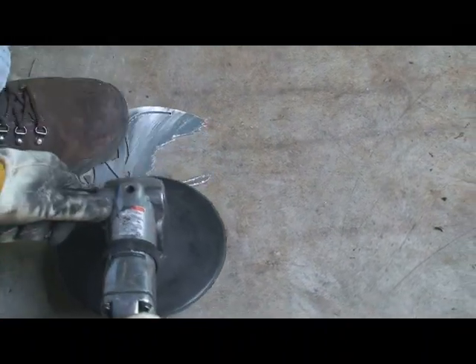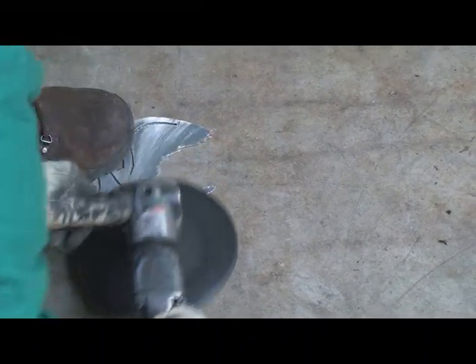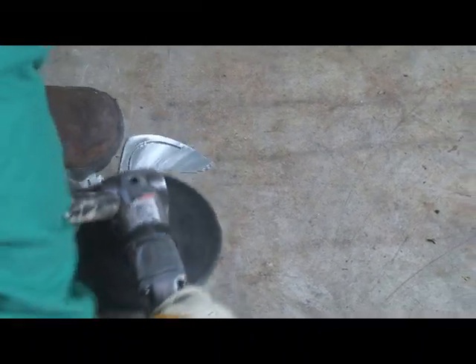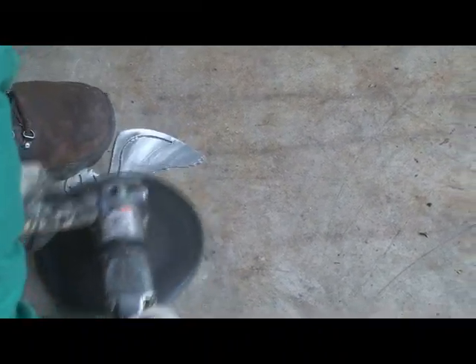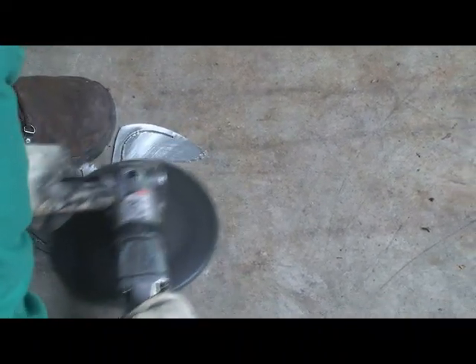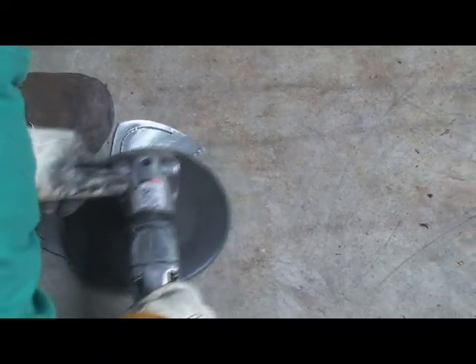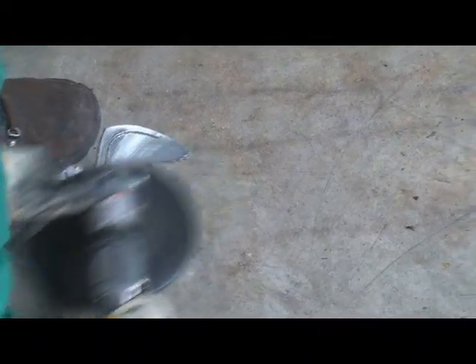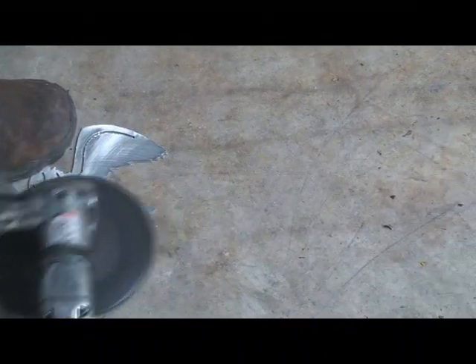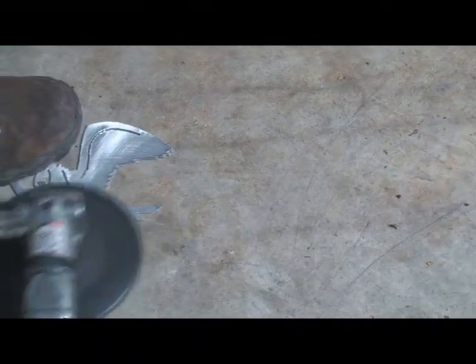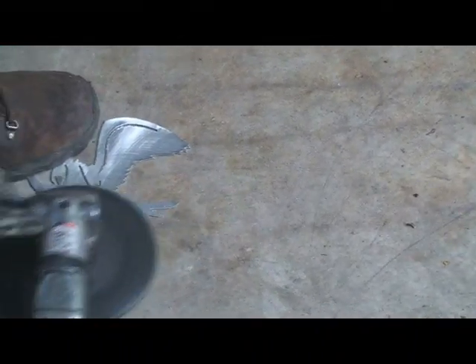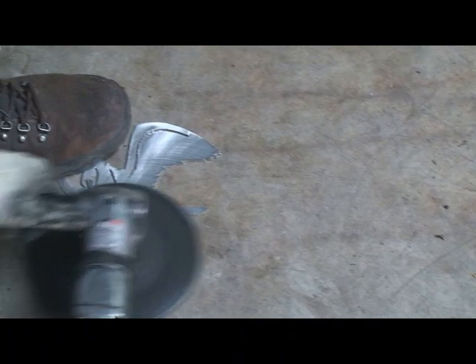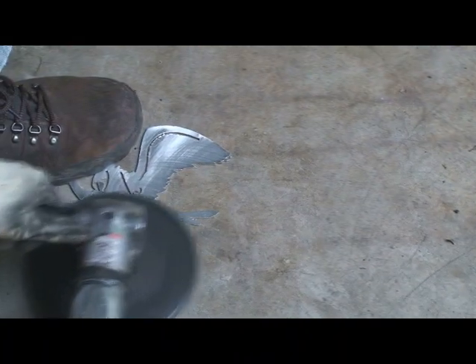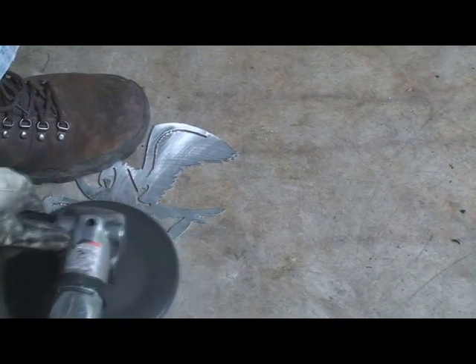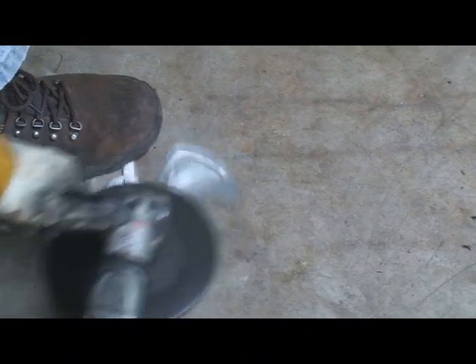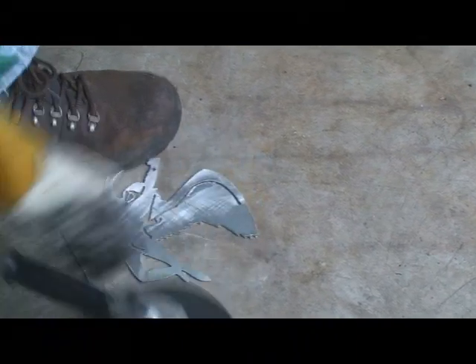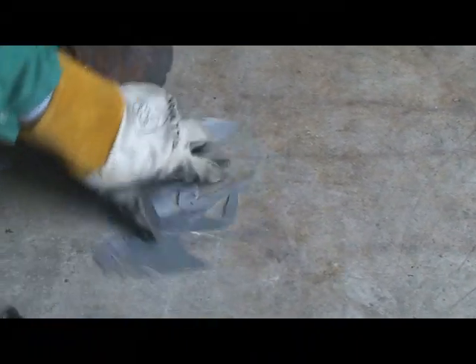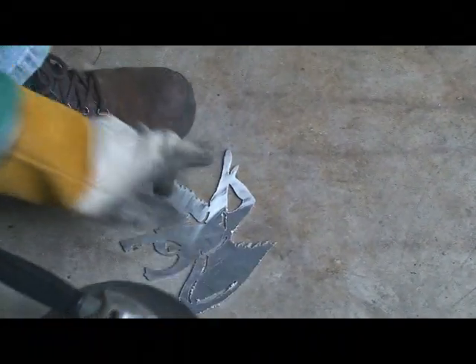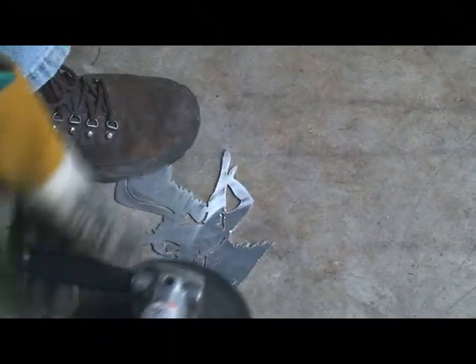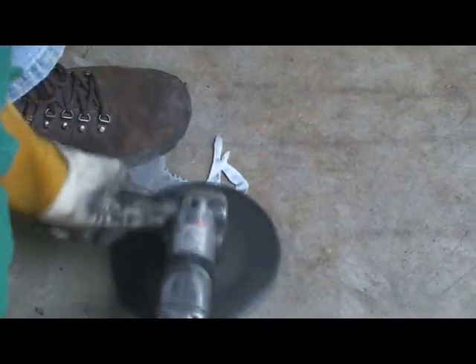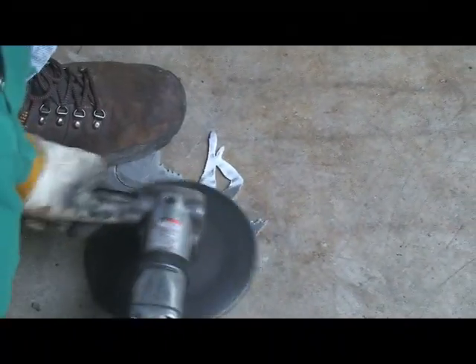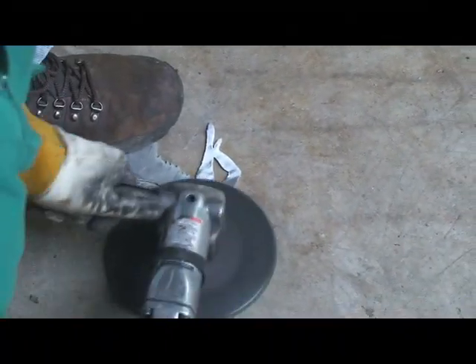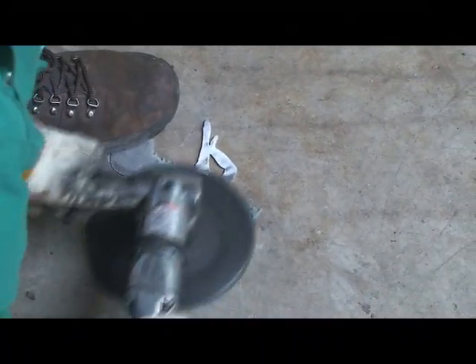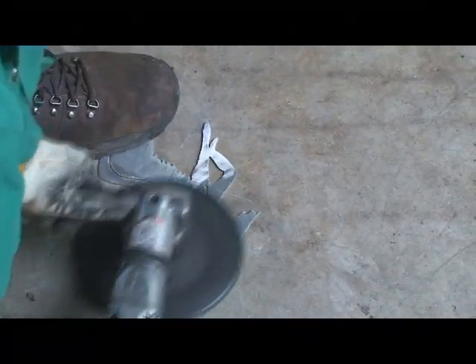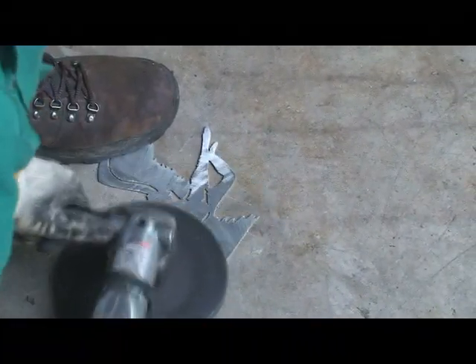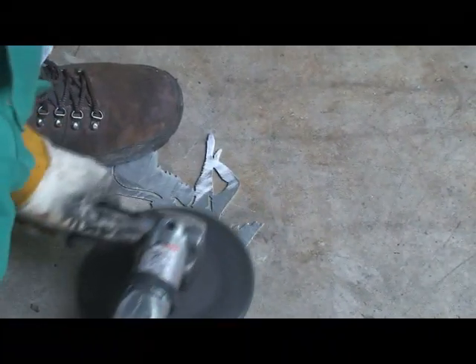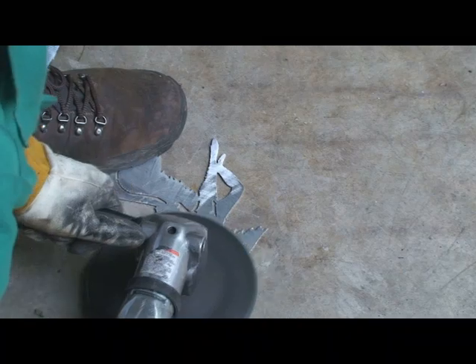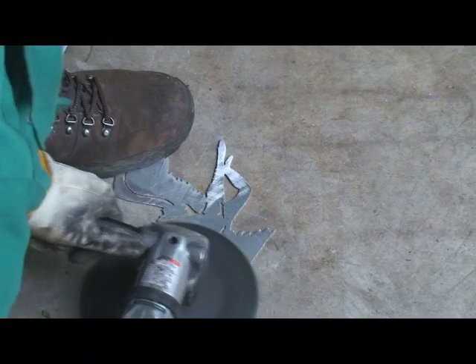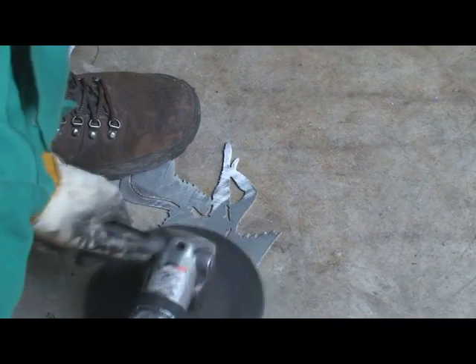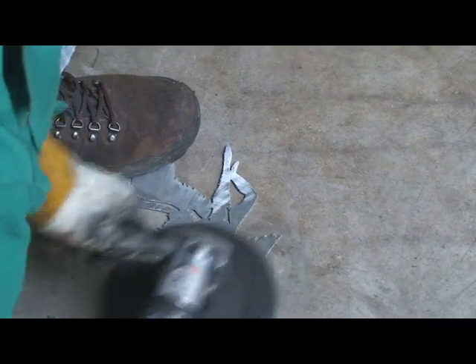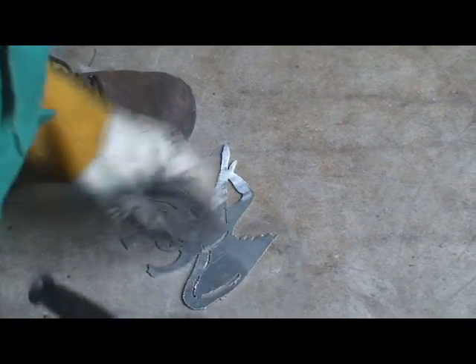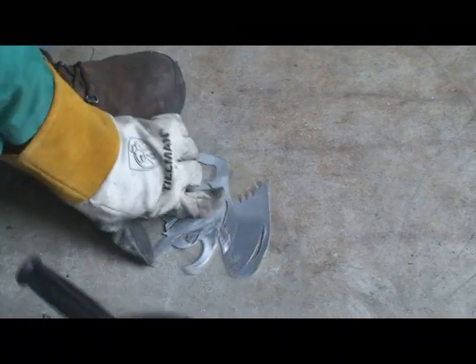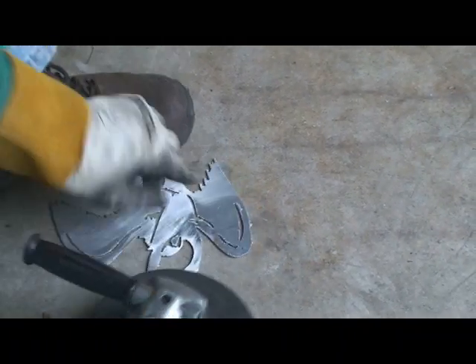Really what I'm trying to do, if this was mild steel, is really knock off that dross and knock off the slag and kind of sharpen up those edges a little bit.